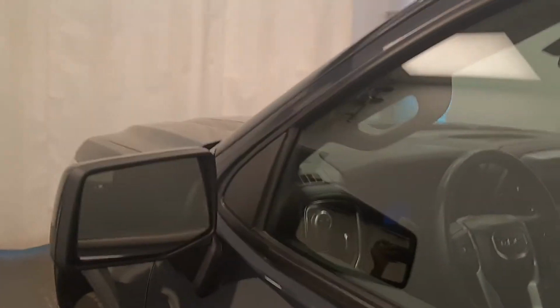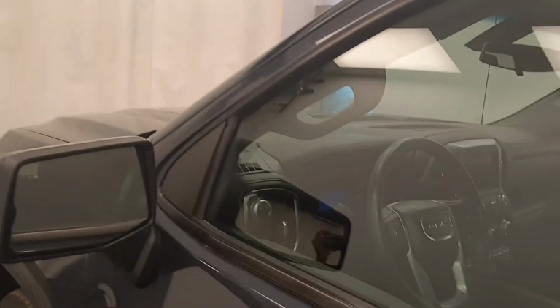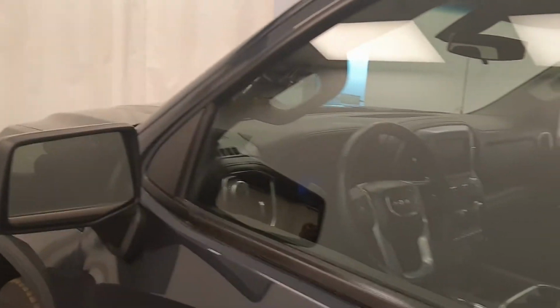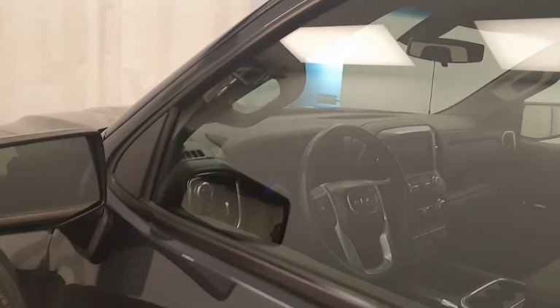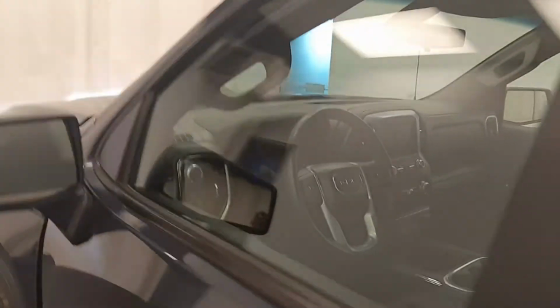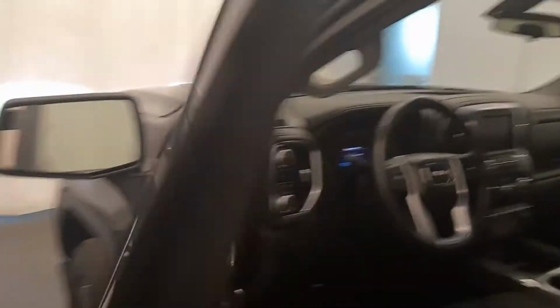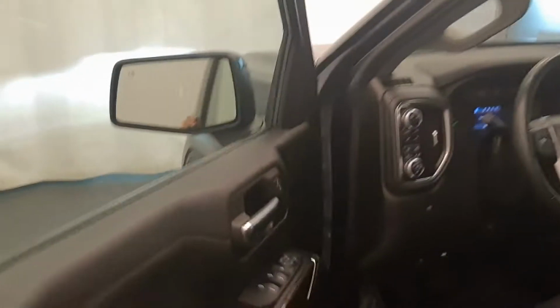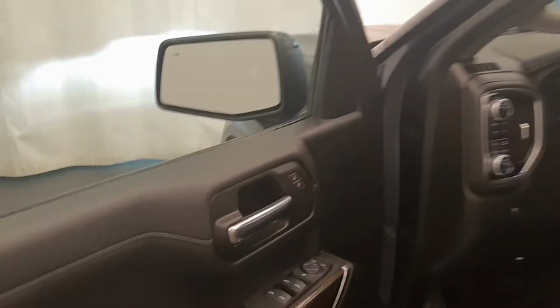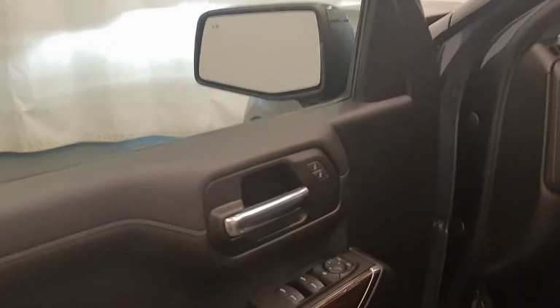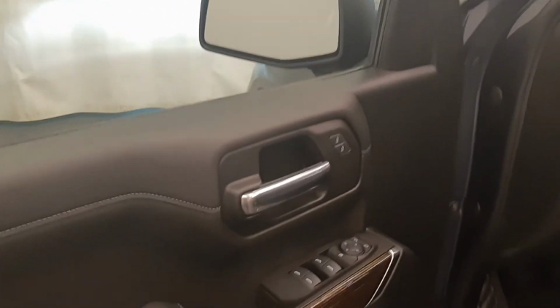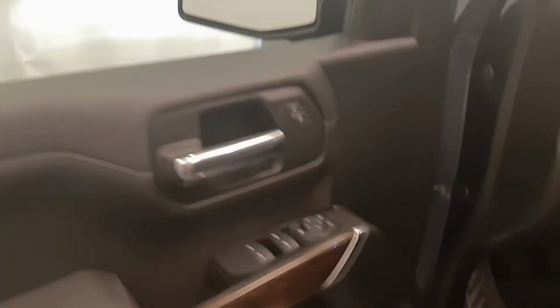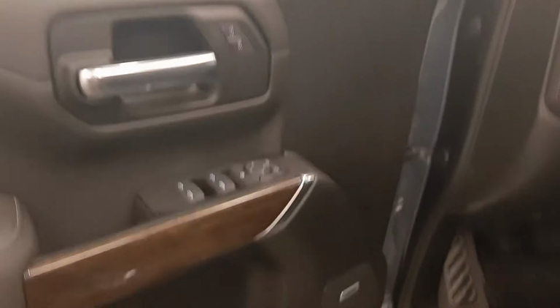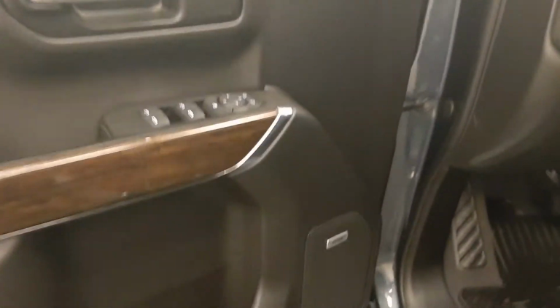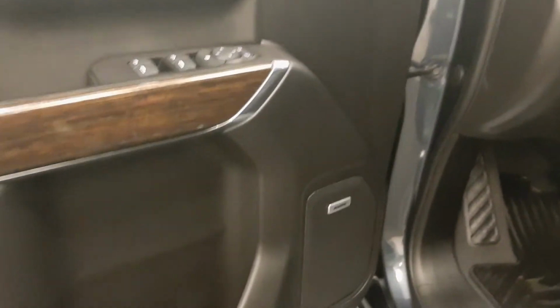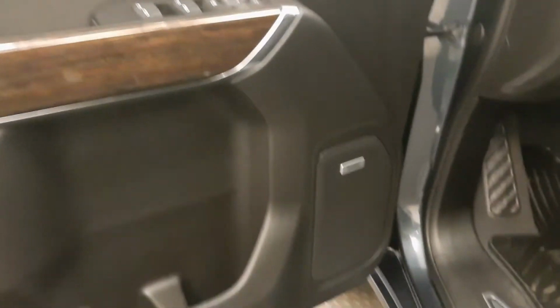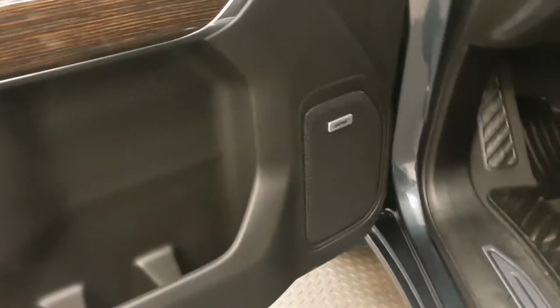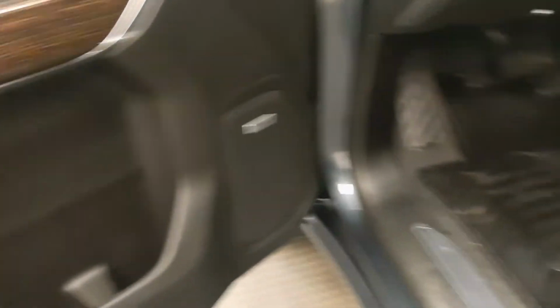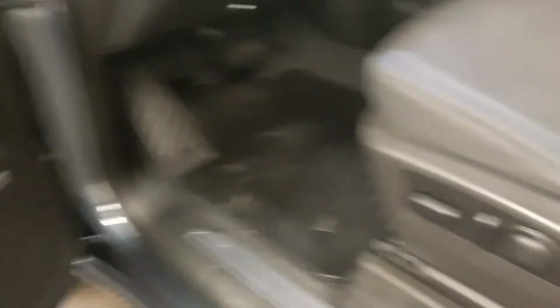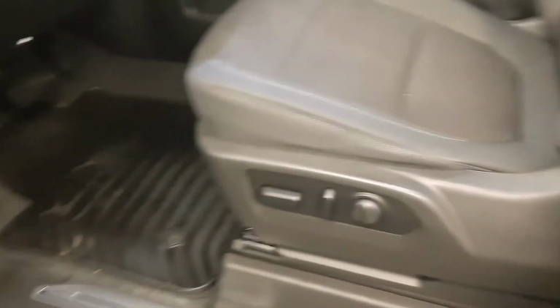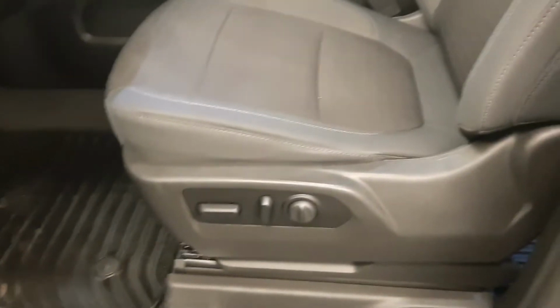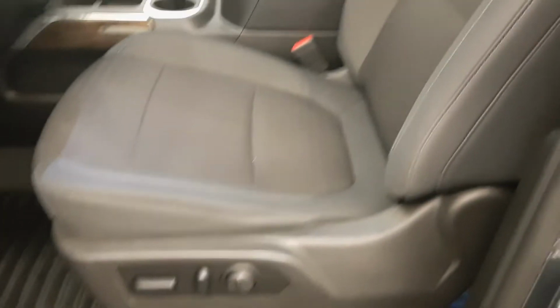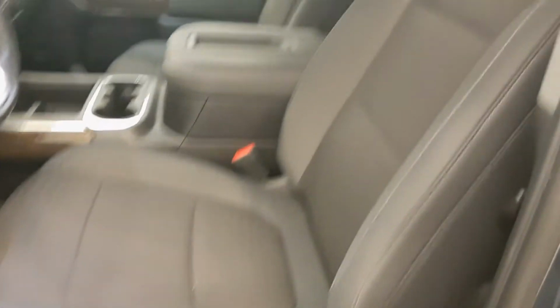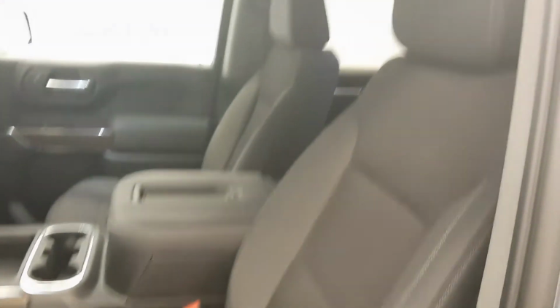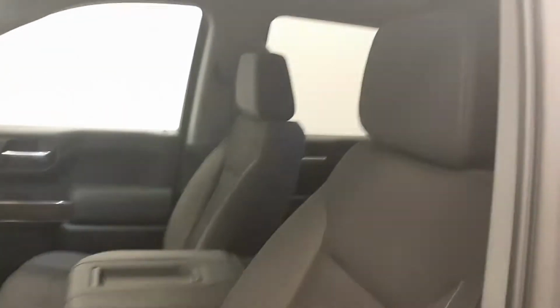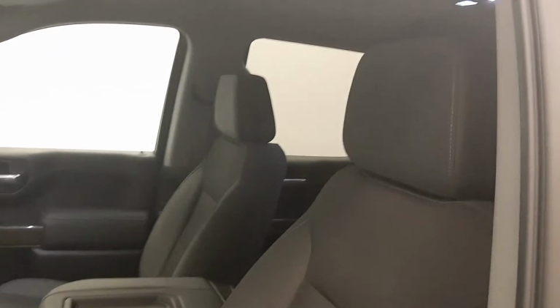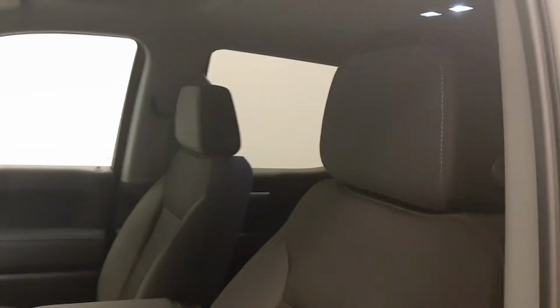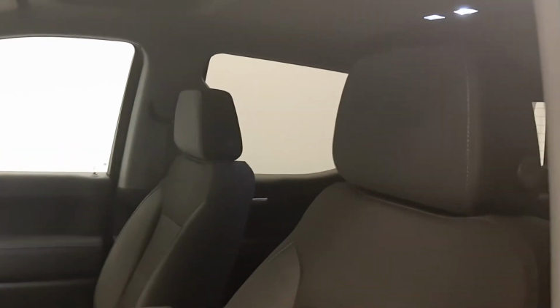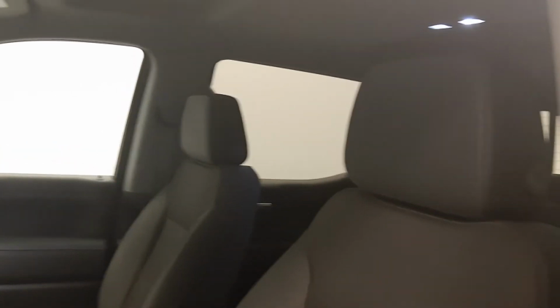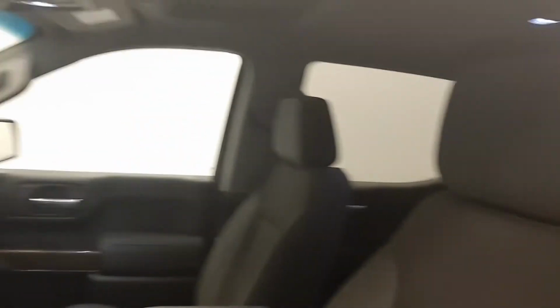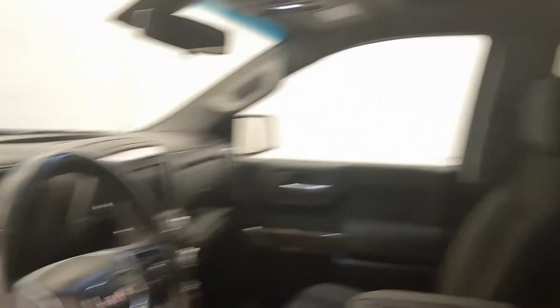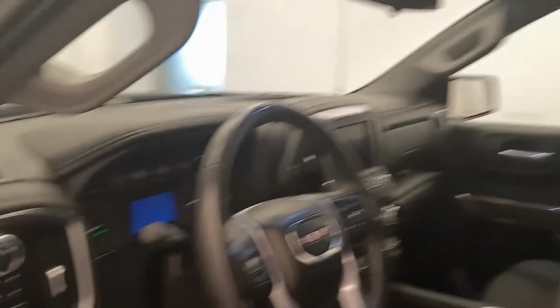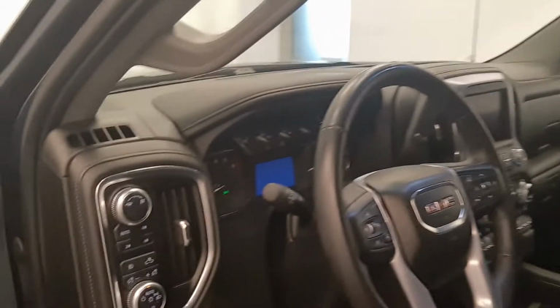Starting on the interior, we have smart key access, power windows, locks and mirrors, wood grain trim, premium audio system, power seats with lumbar support, cloth seating, and adjustable headrests with light controls.